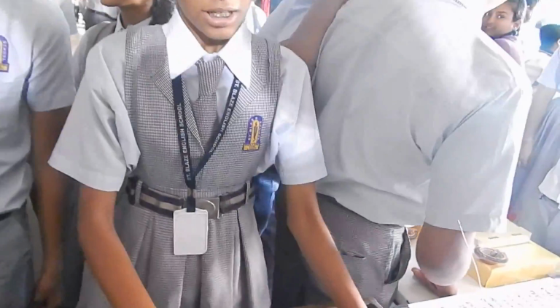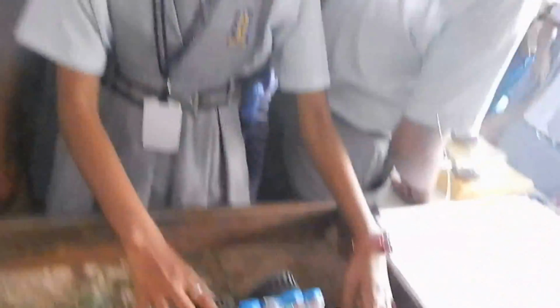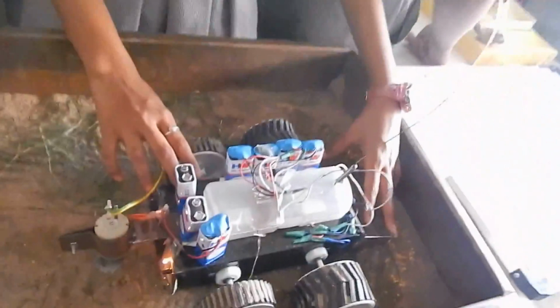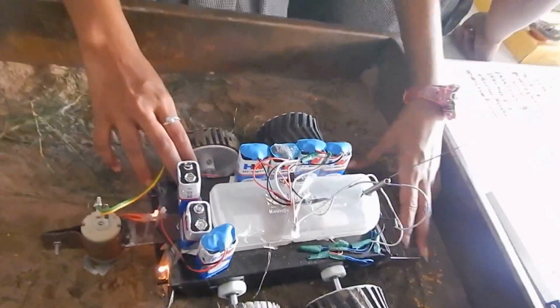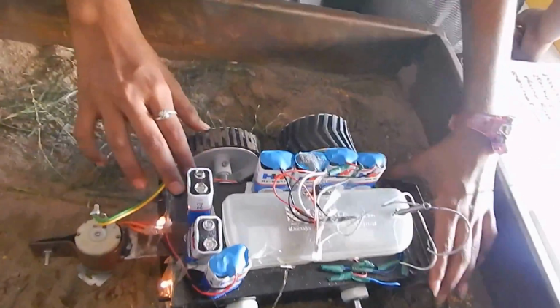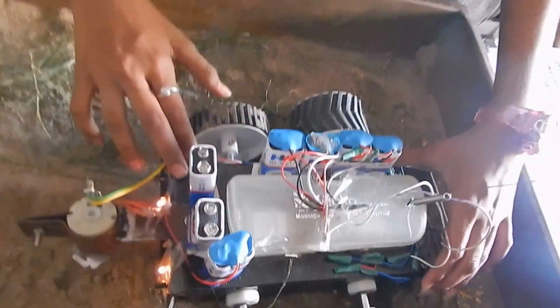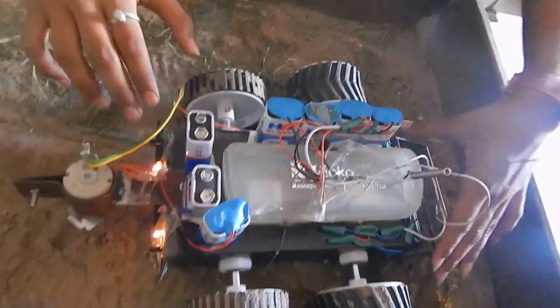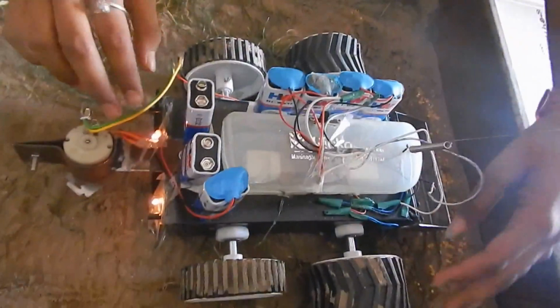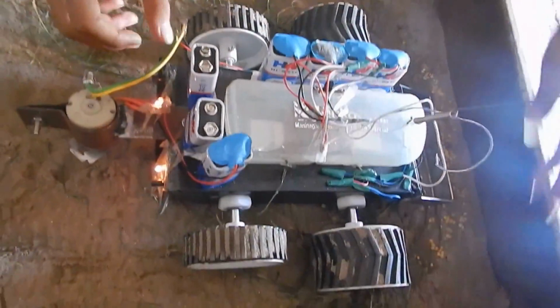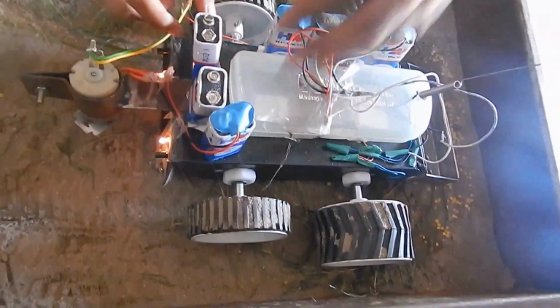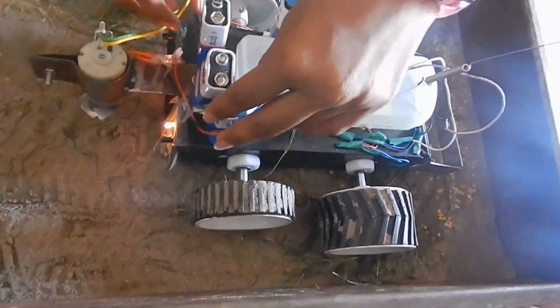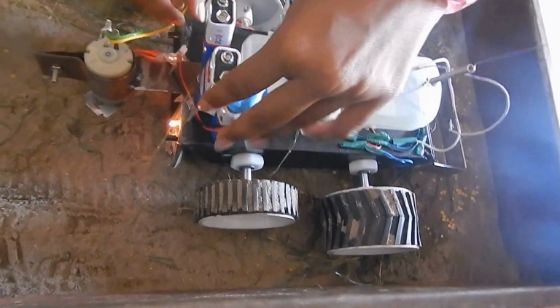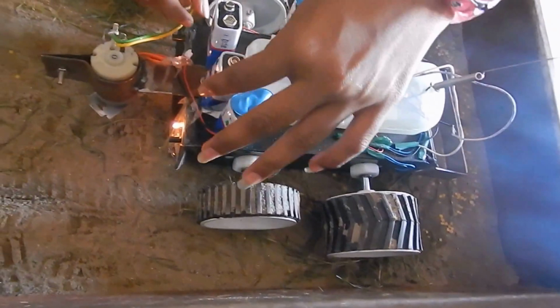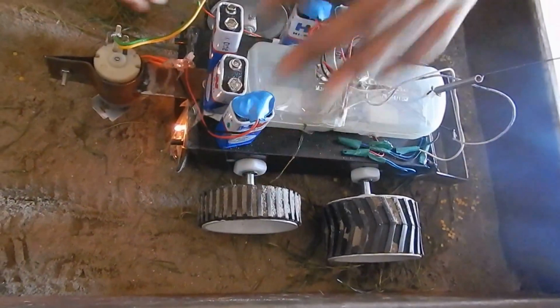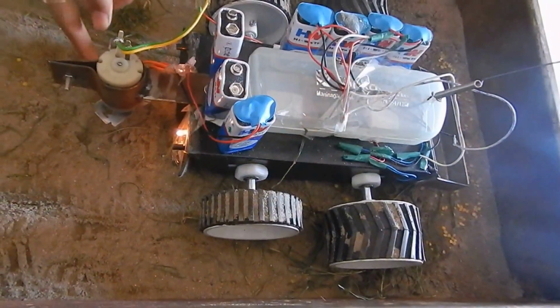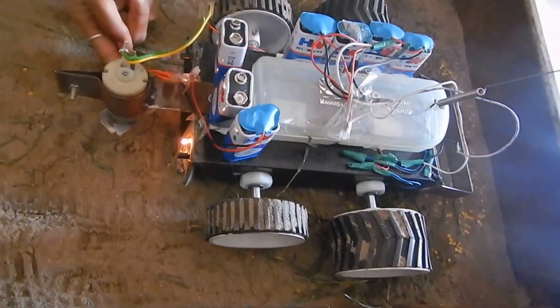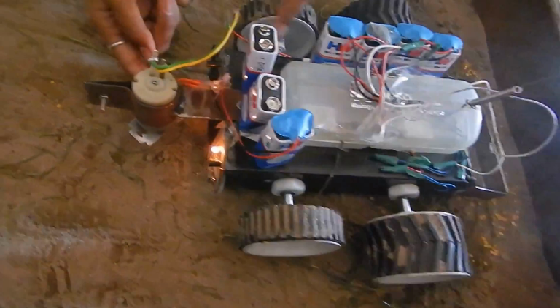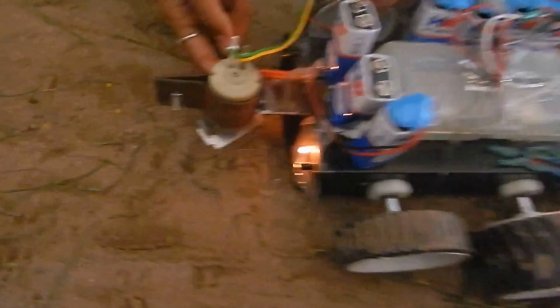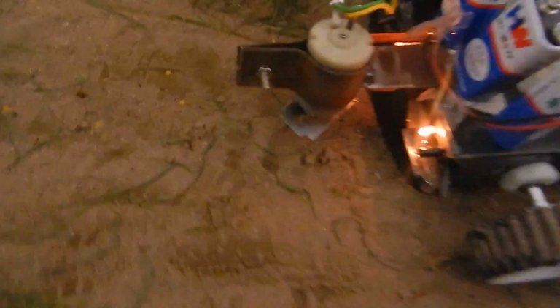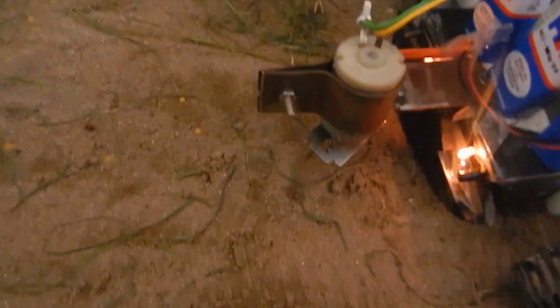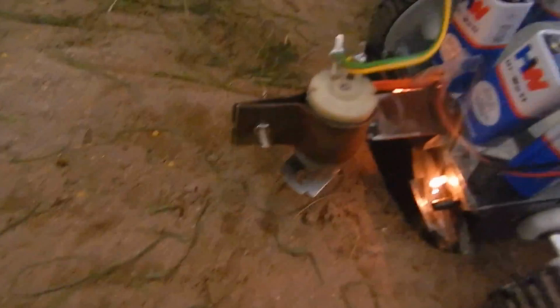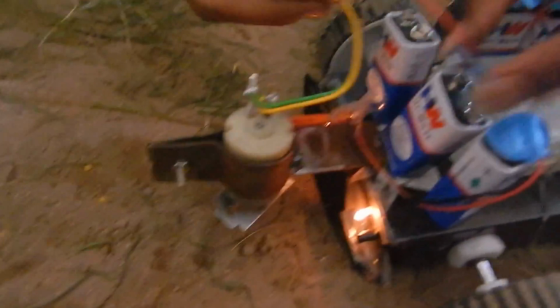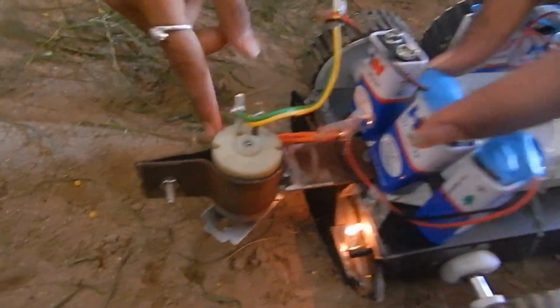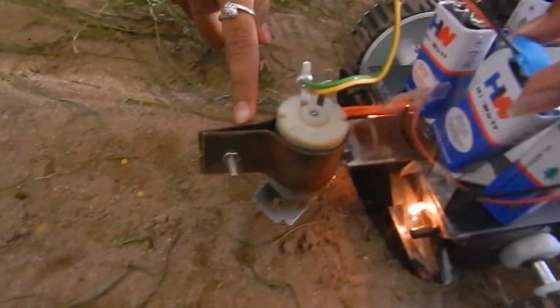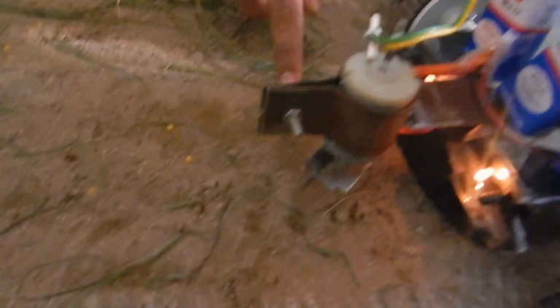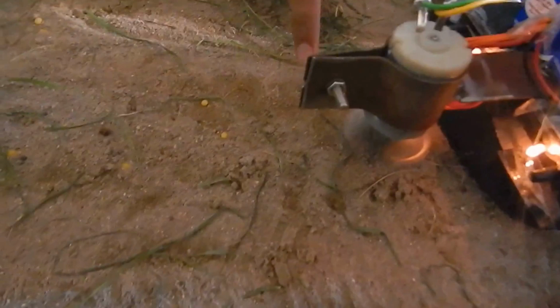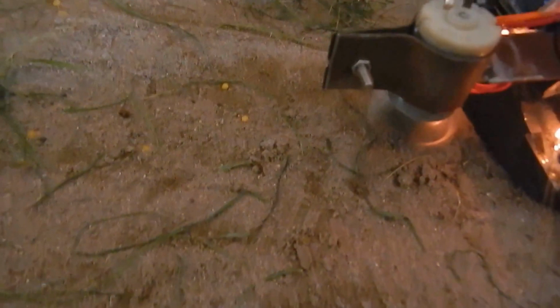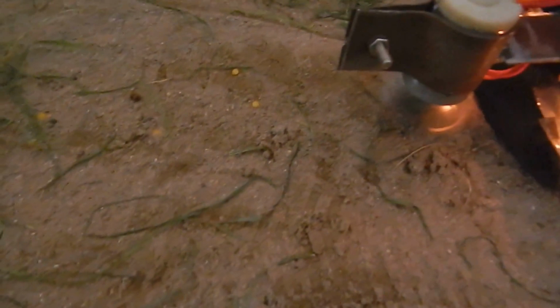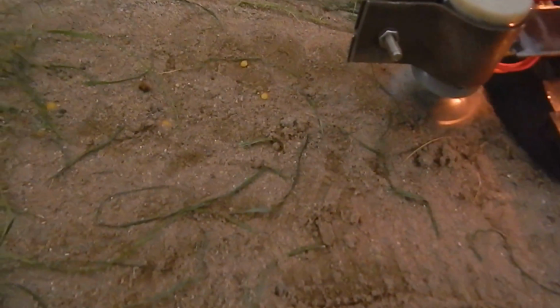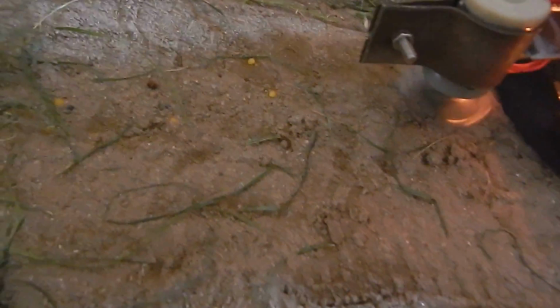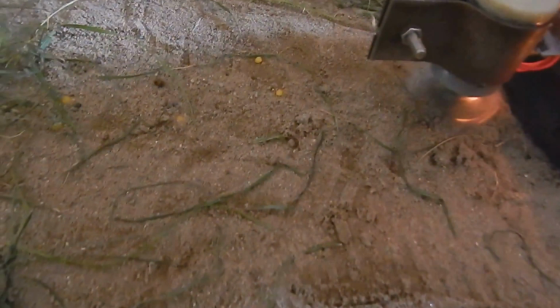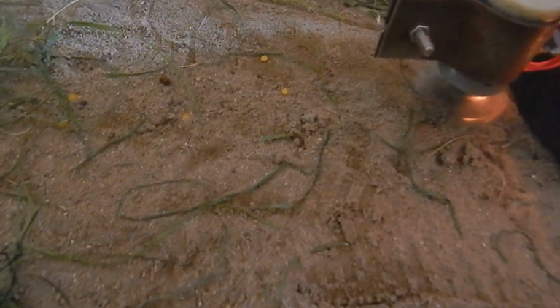This is a multi-featured agro car. It helps the farmer and works in agricultural fields. By the blade that is attached here, the blade rotates and the crops are cut from here.